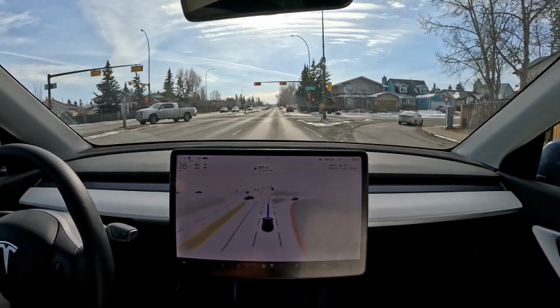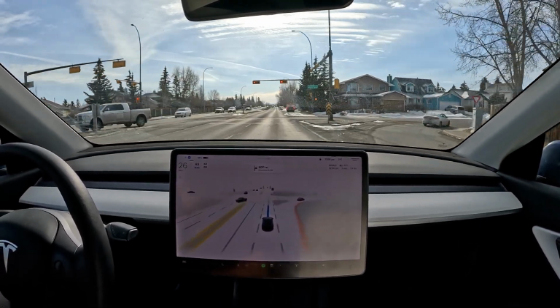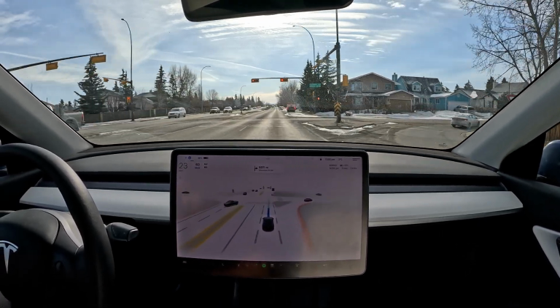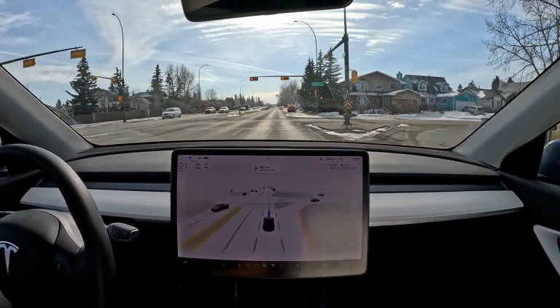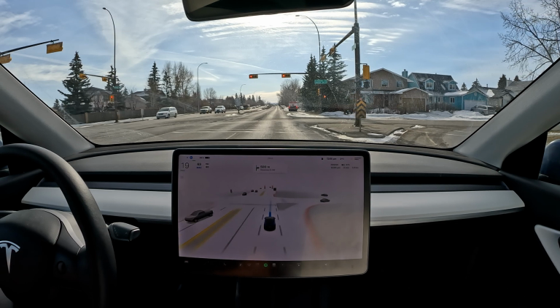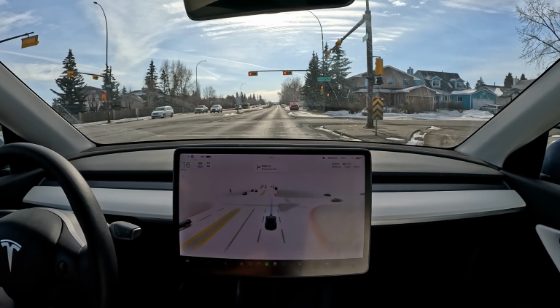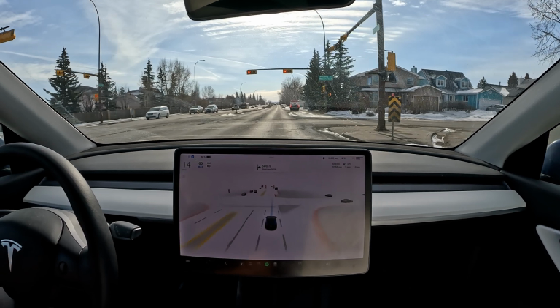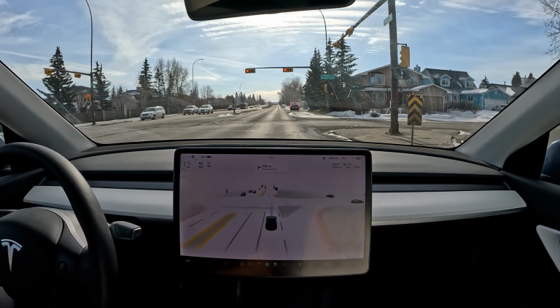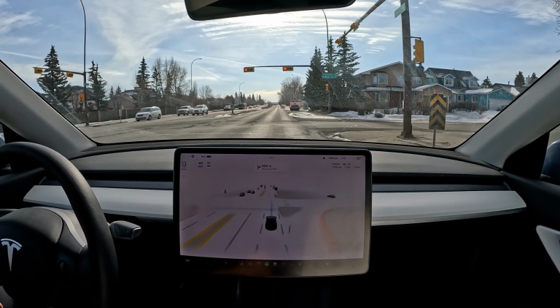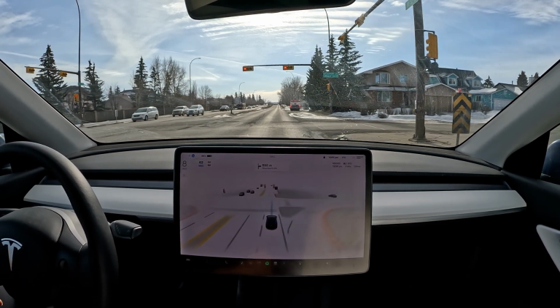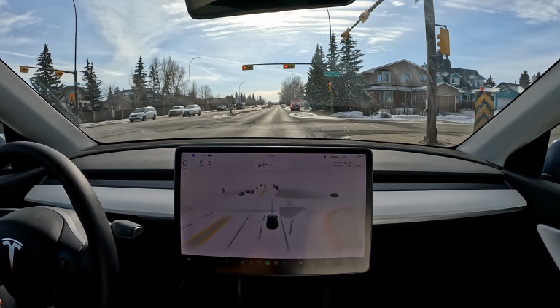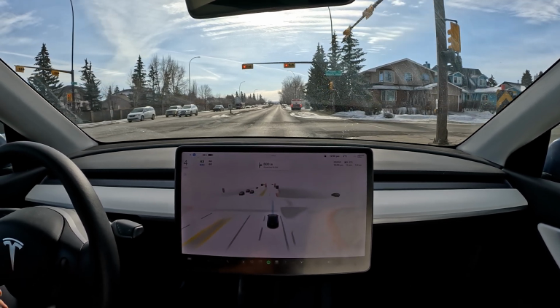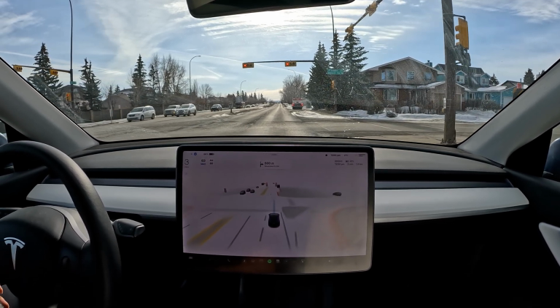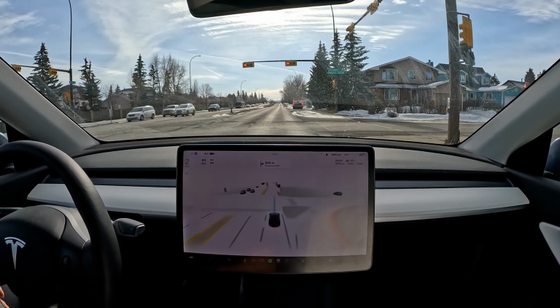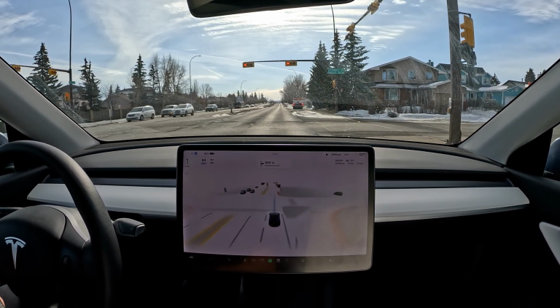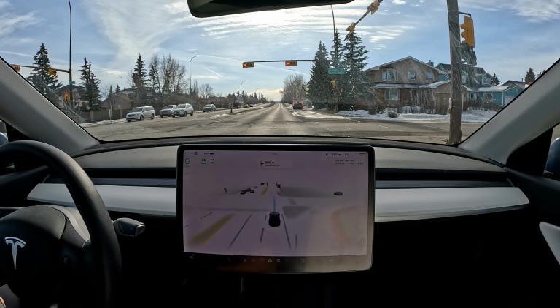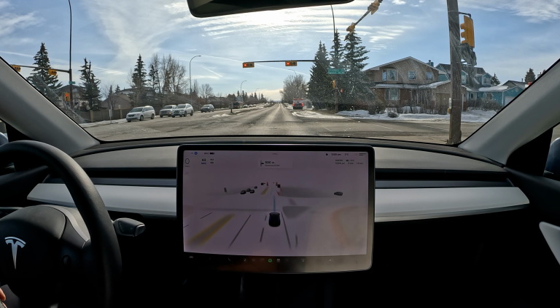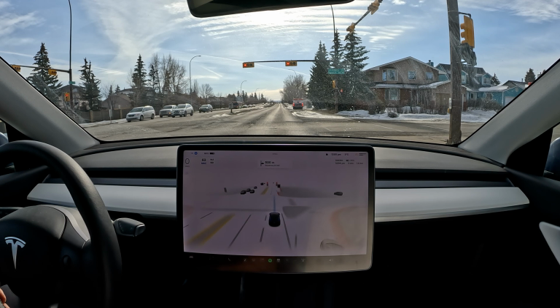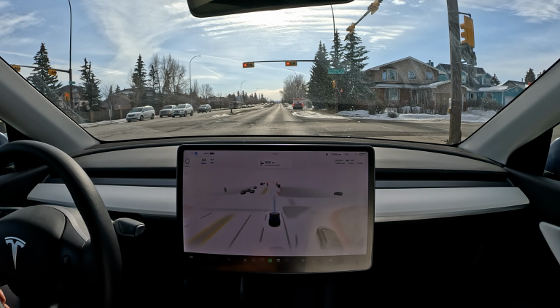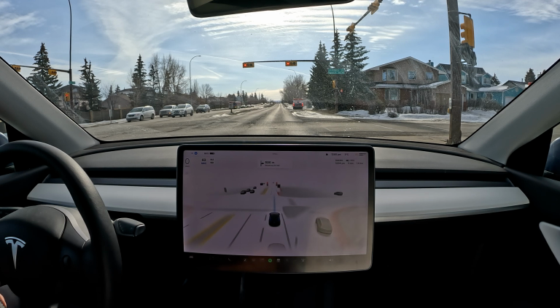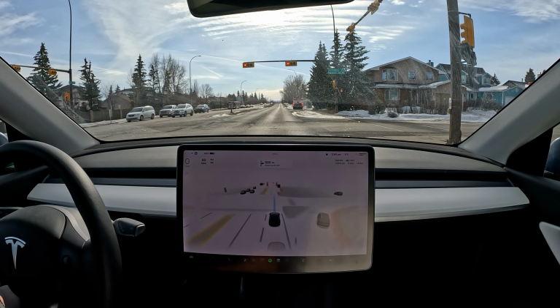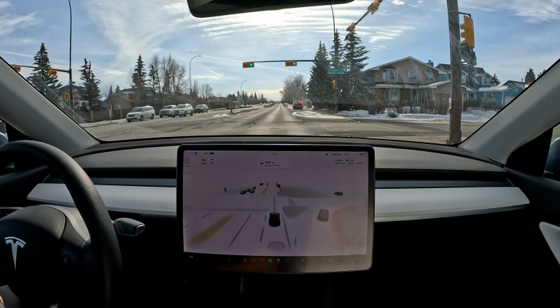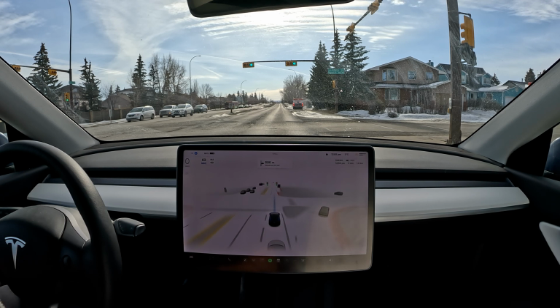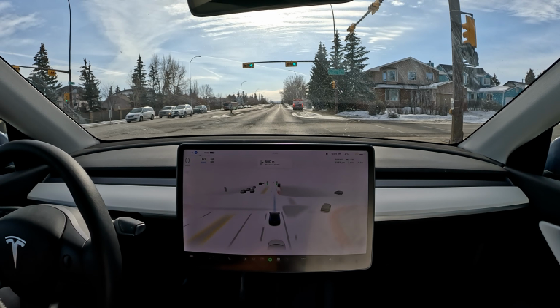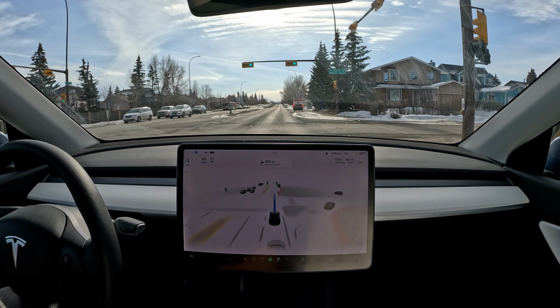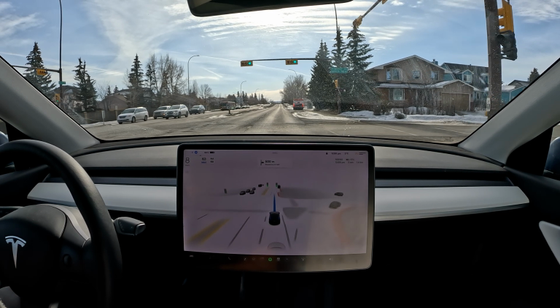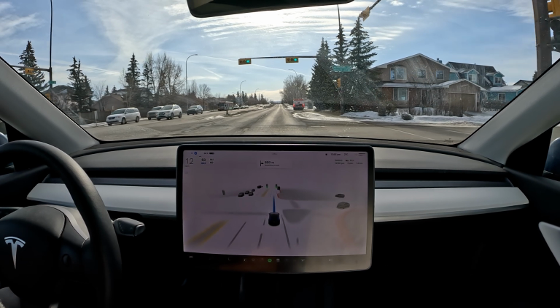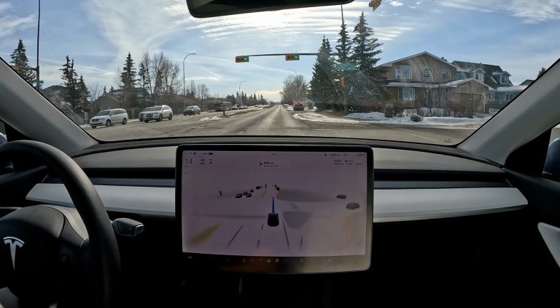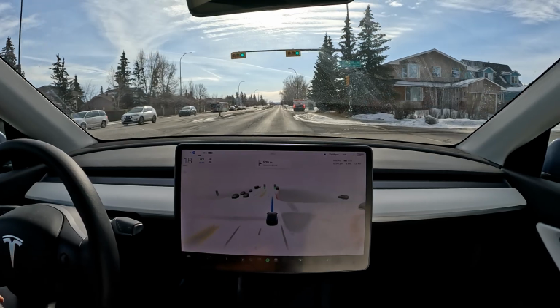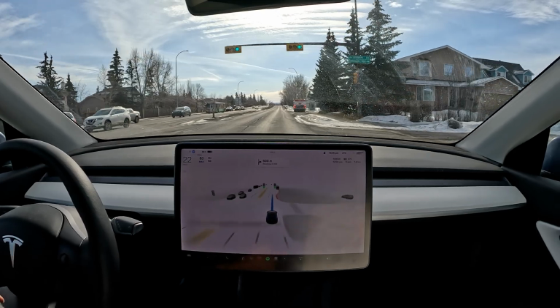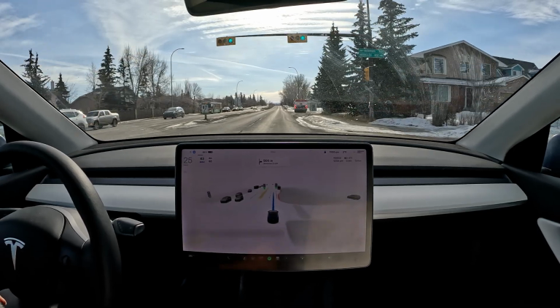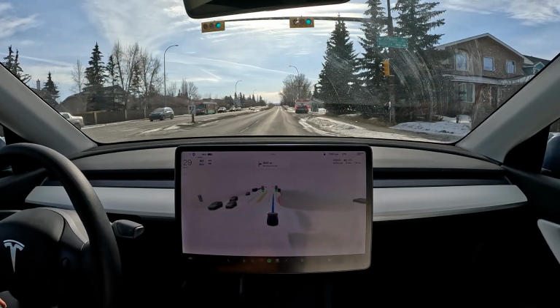Now we're taking a right turn to stay on the right hand side of the road, and then stopping at a red light at the intersection. Good positioning of the stop just before the stopping line. Traffic light turns green and we go ahead.